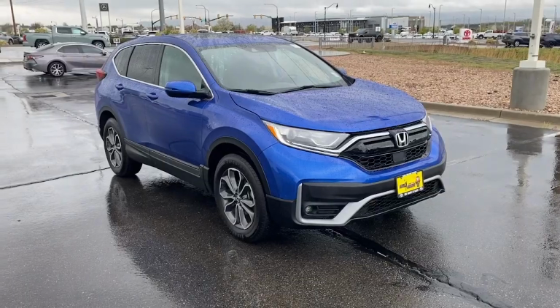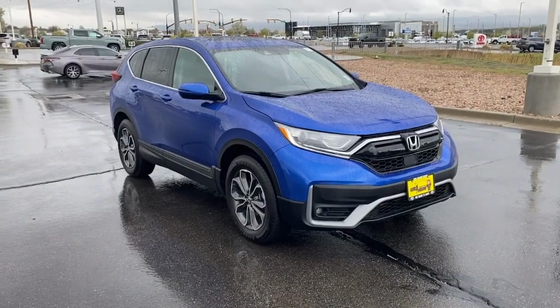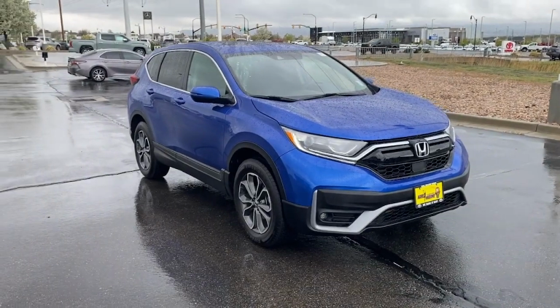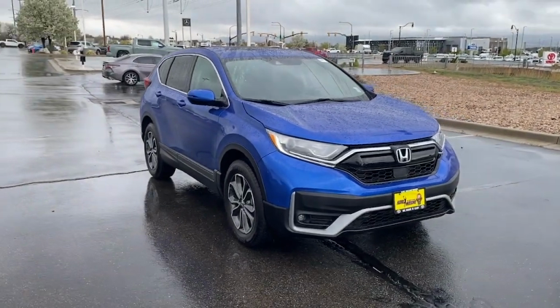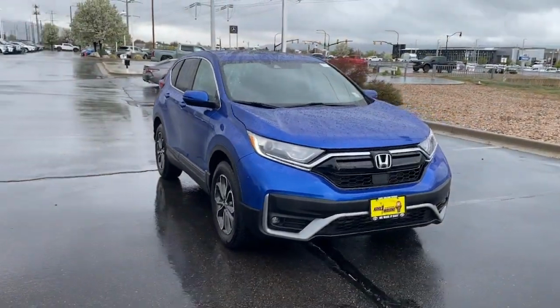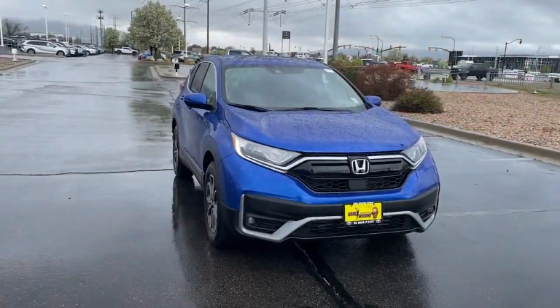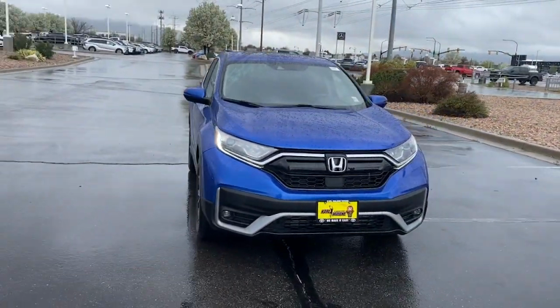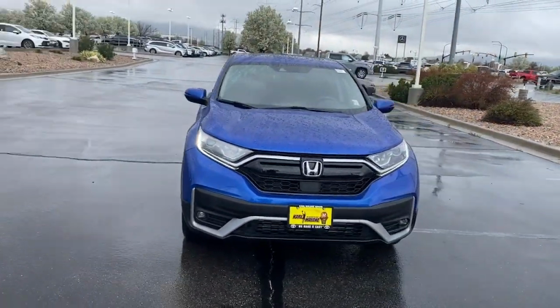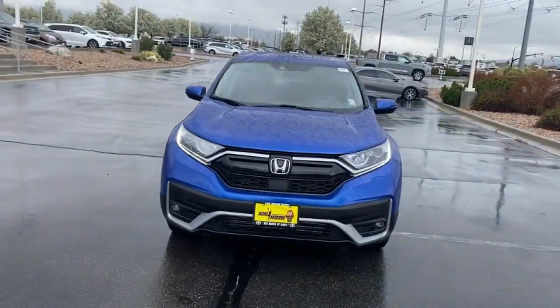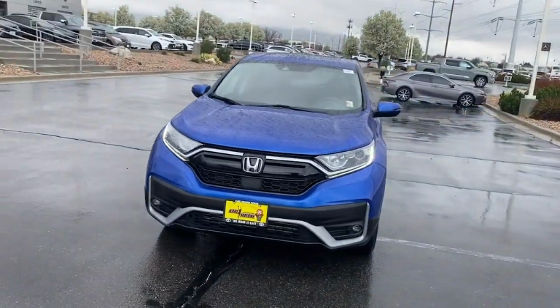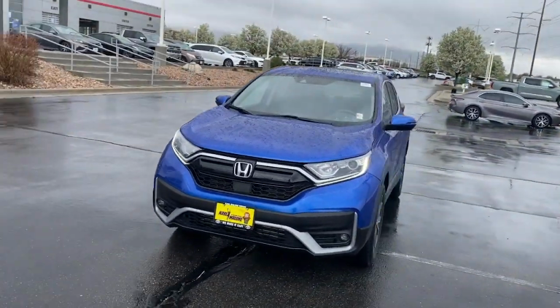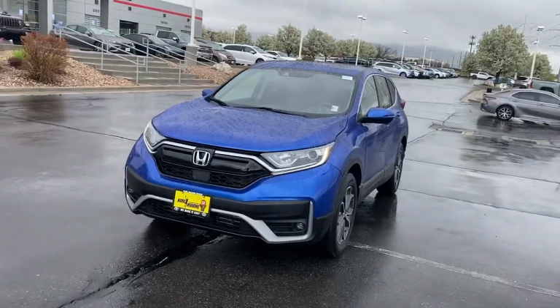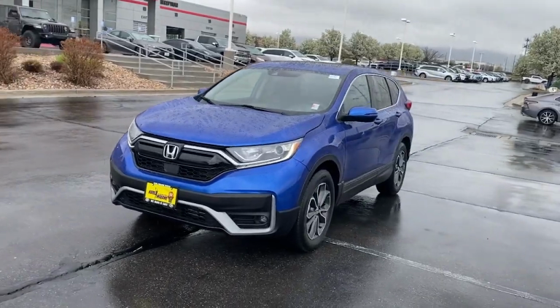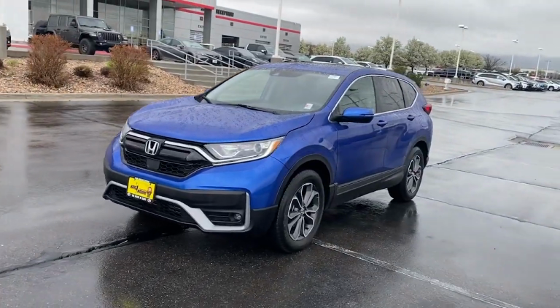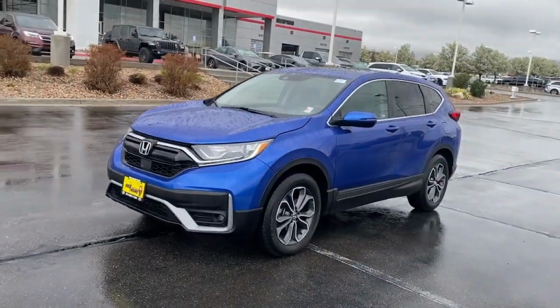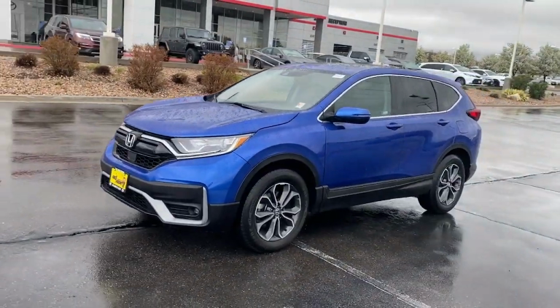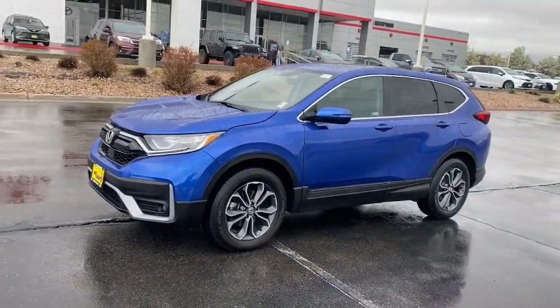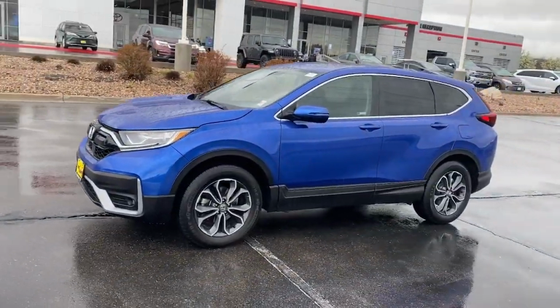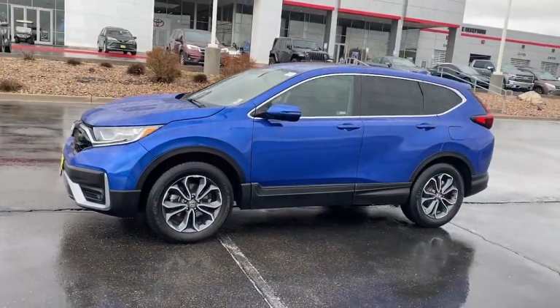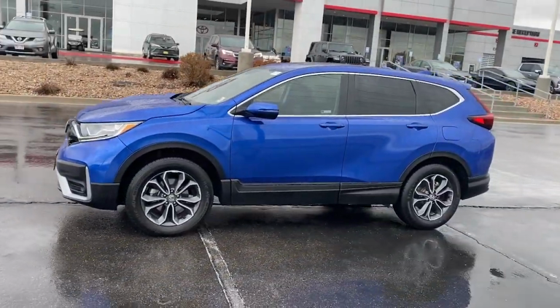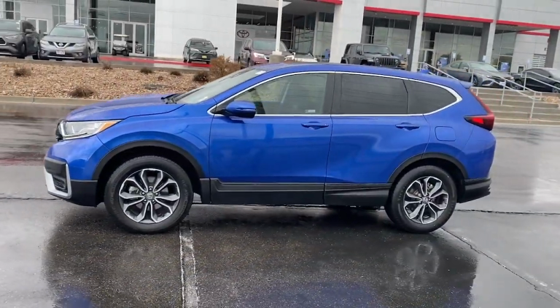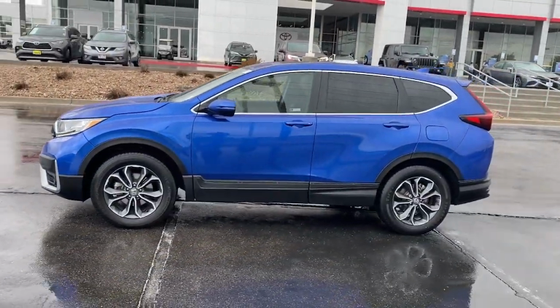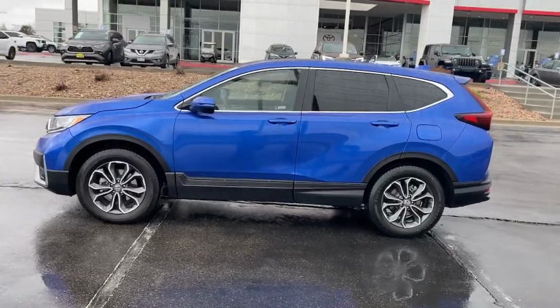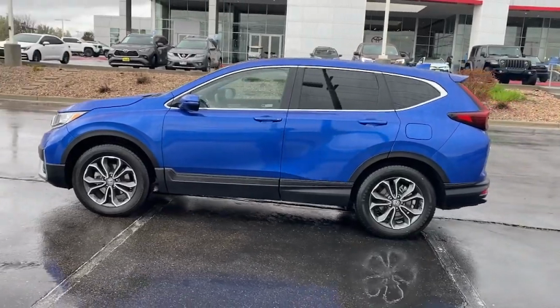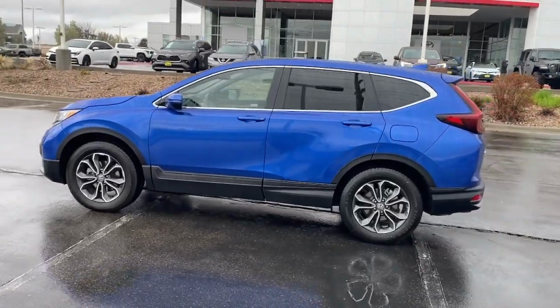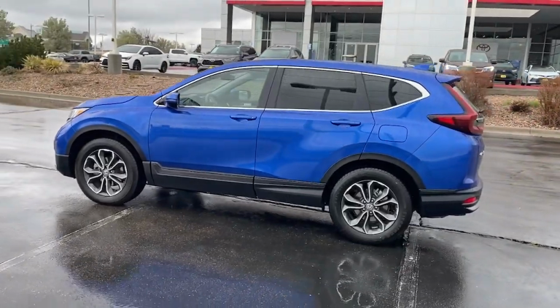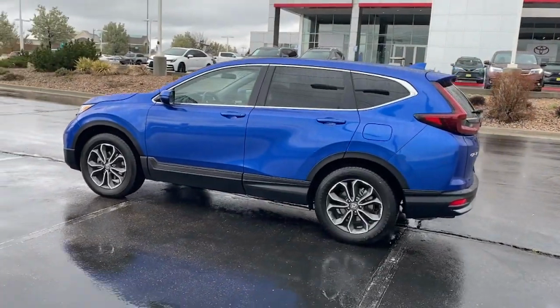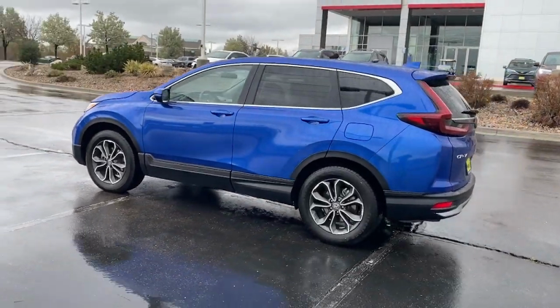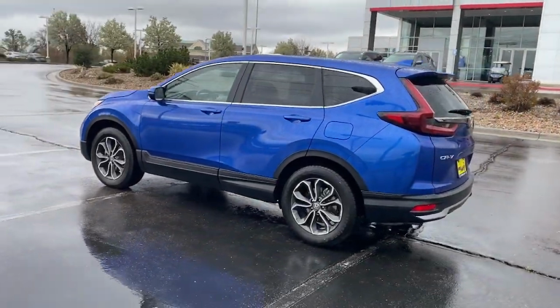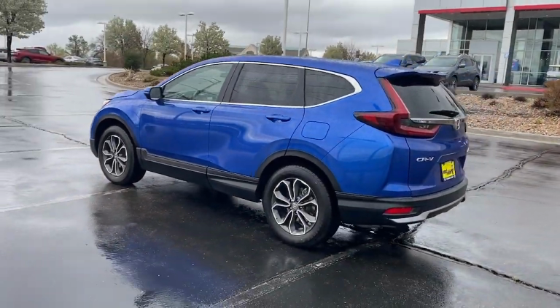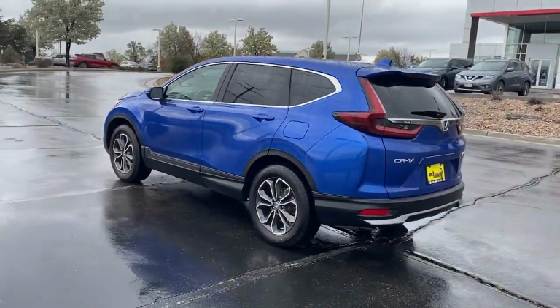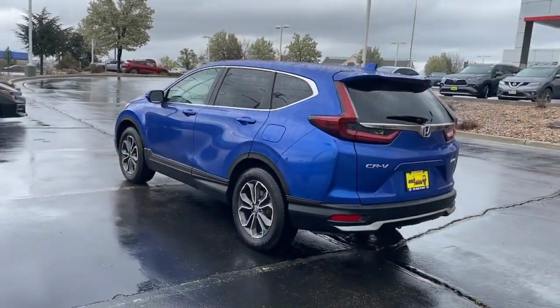Take a moment to check out the 2022 Honda CR-V. With less than 40,000 miles on the odometer, this vehicle provides excellent value. You'll love the high-end feel and powerful performance of this sleek CR-V.